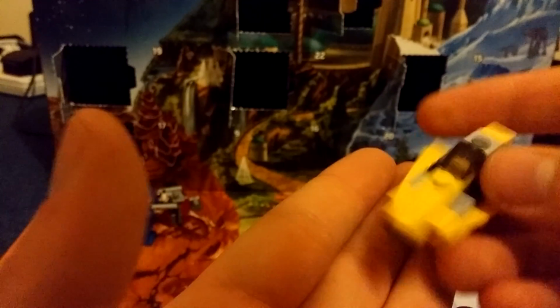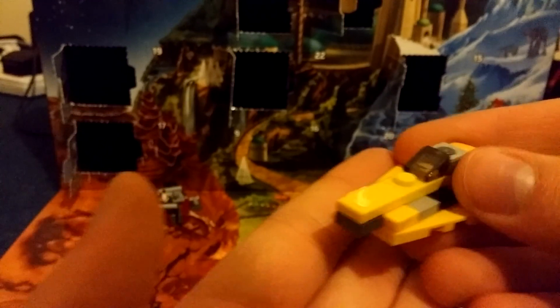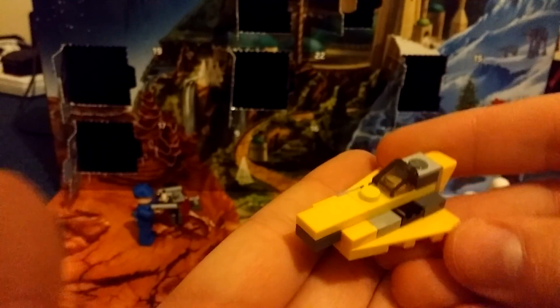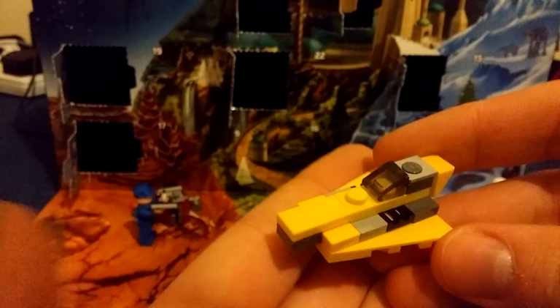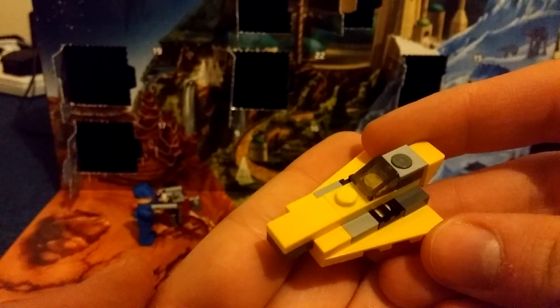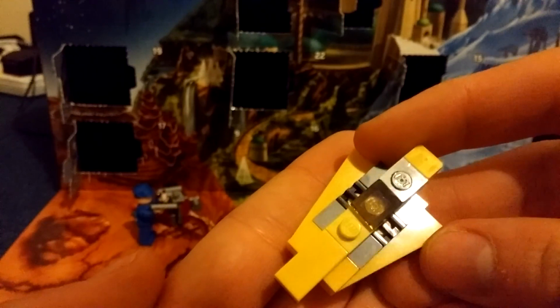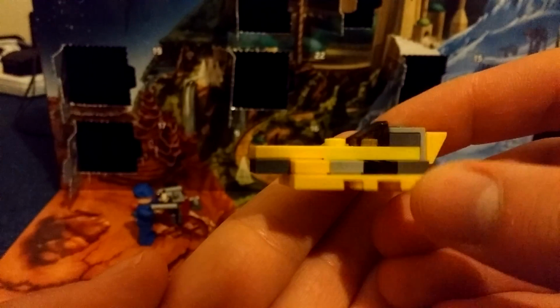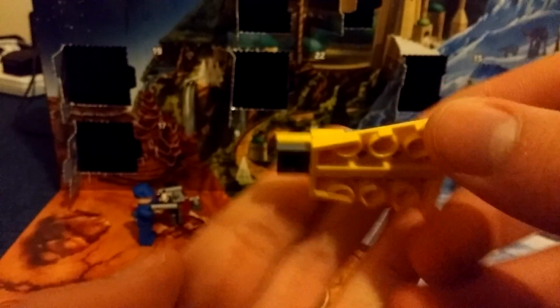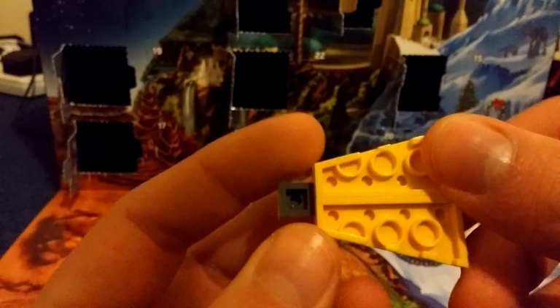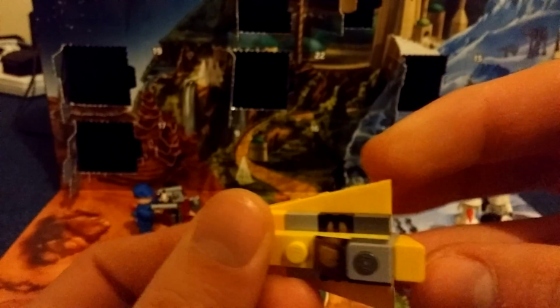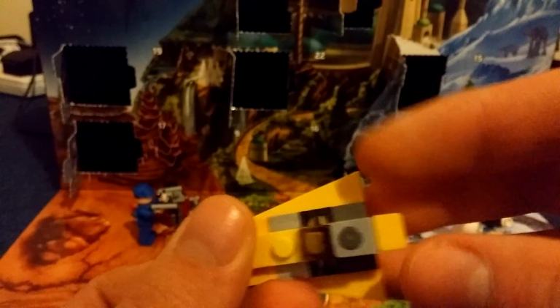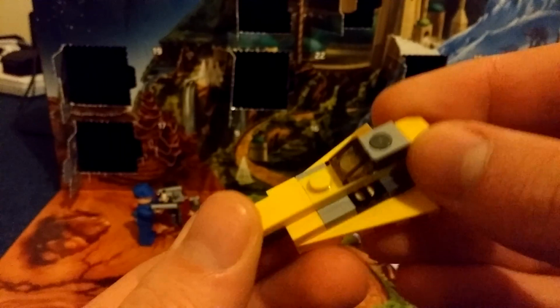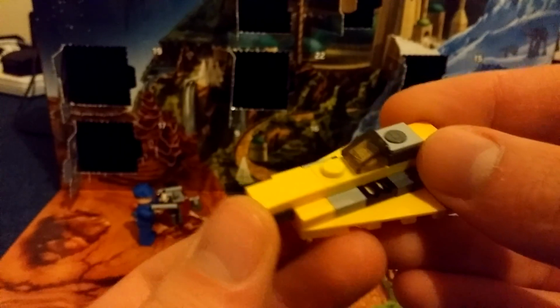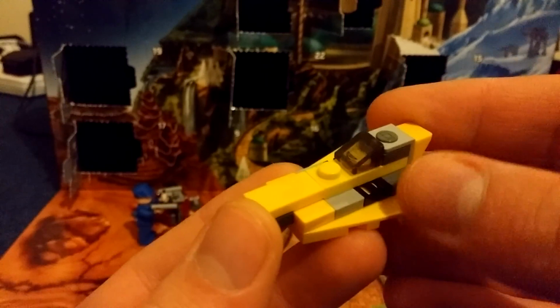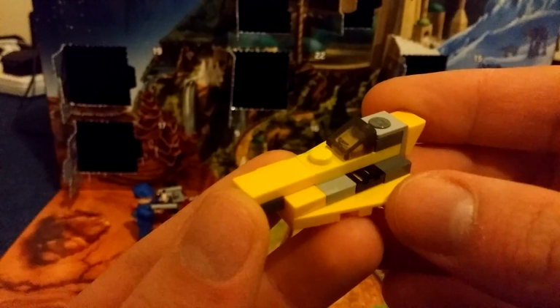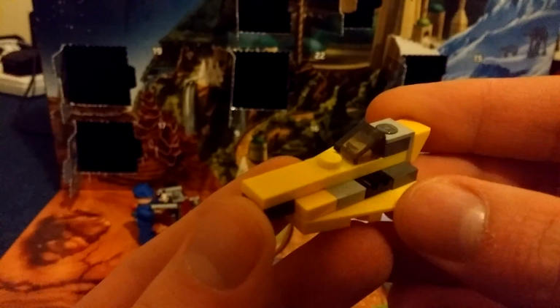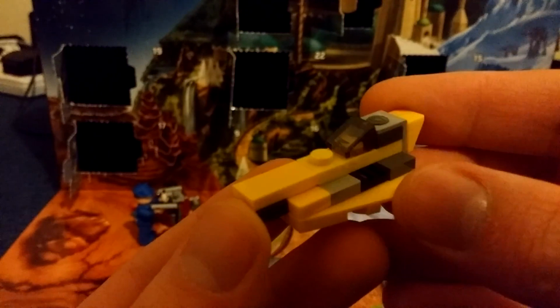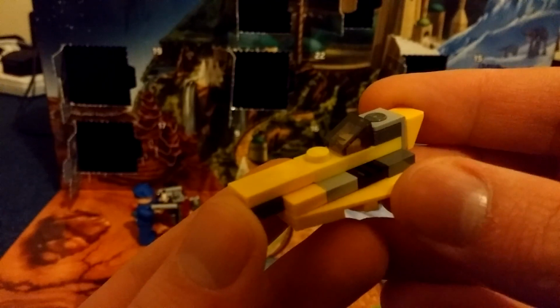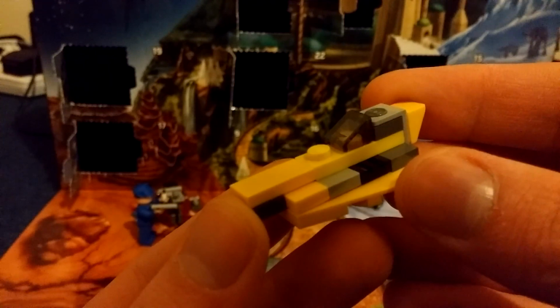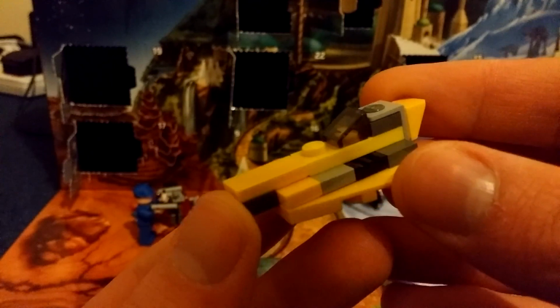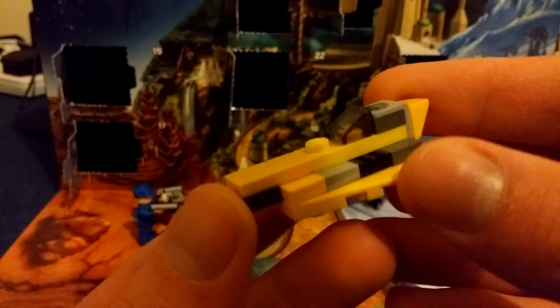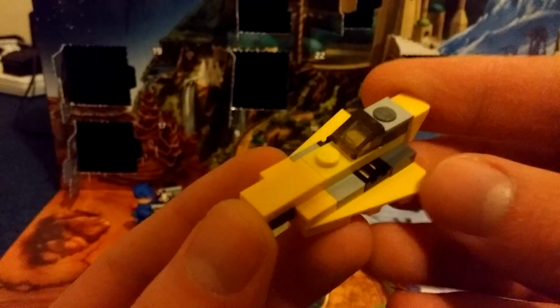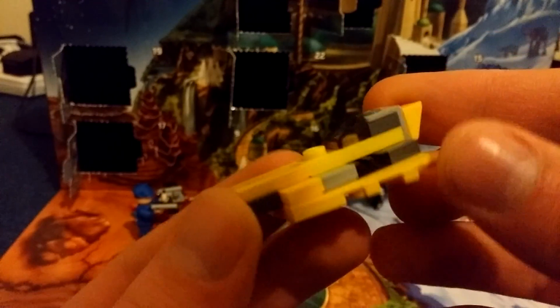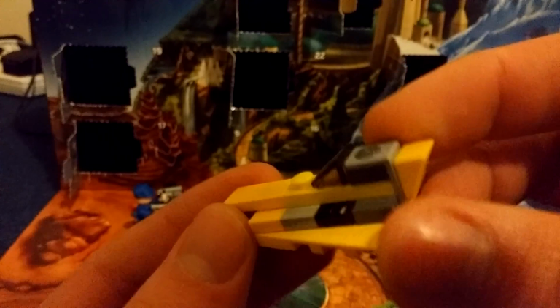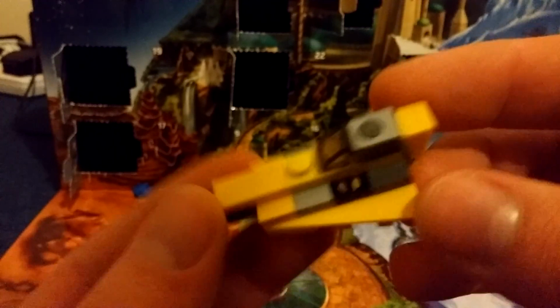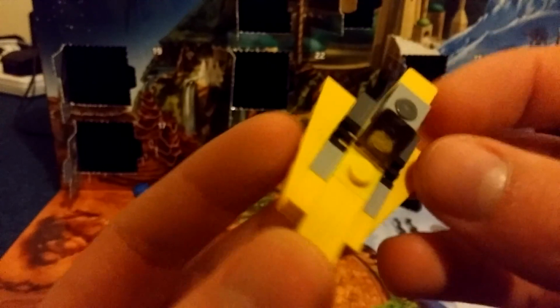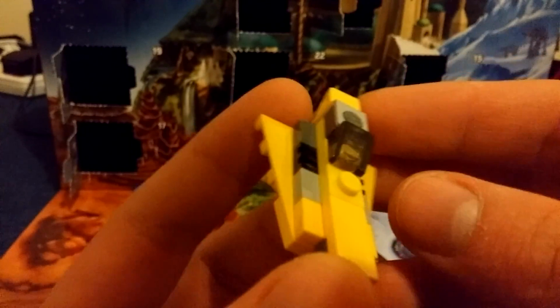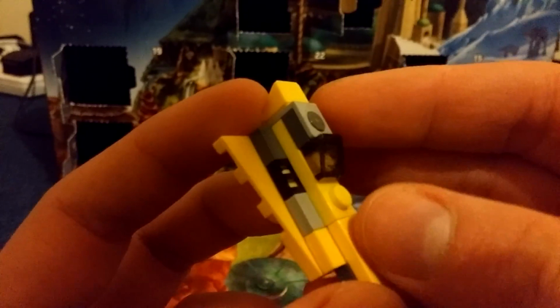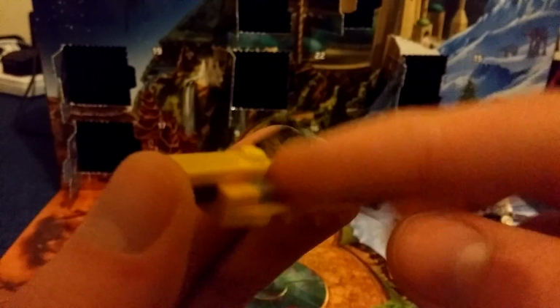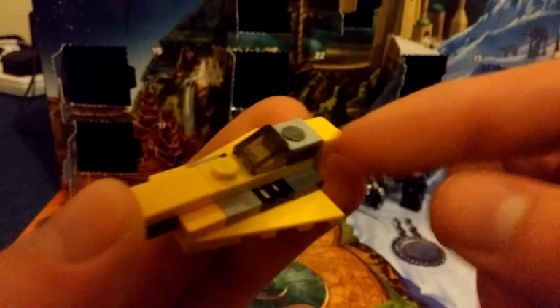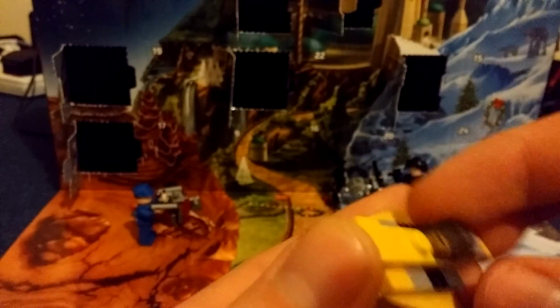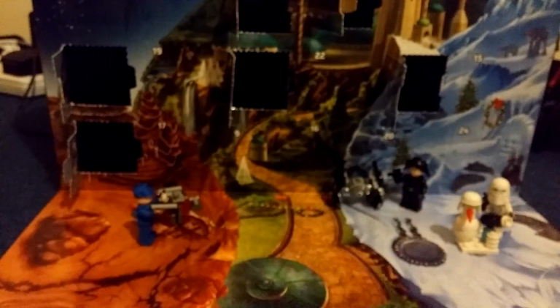In 2014 it's Anakin's Jedi interceptor, or the Delta 7B Aether-class interceptor. Pretty cool. But it's Anakin's yellow one, so it's nice.